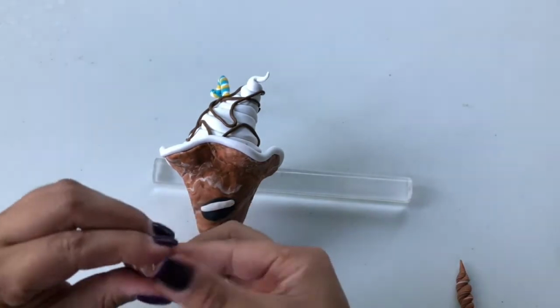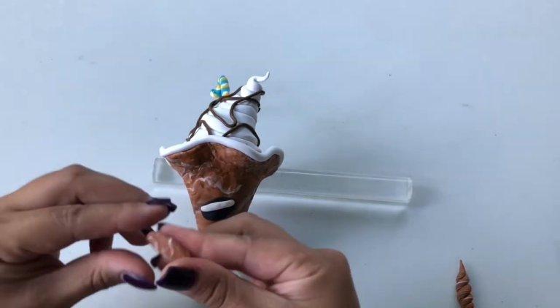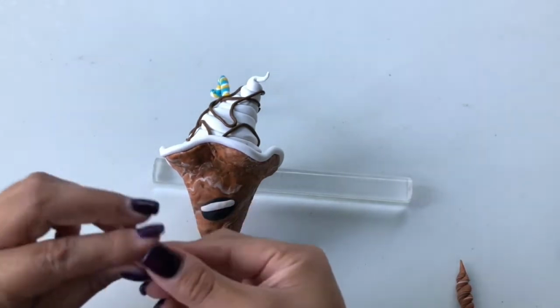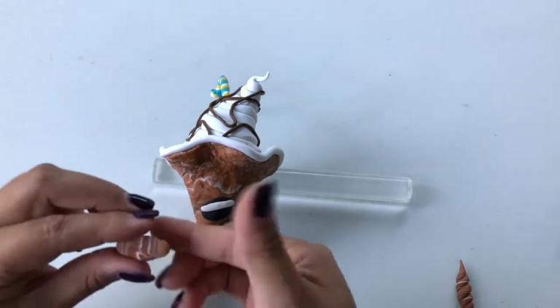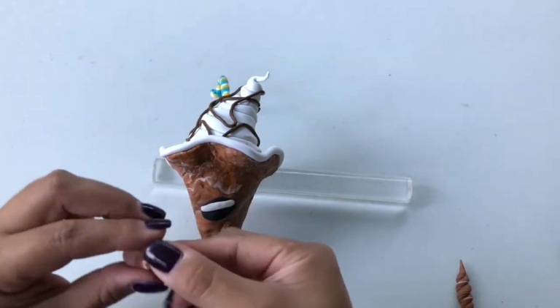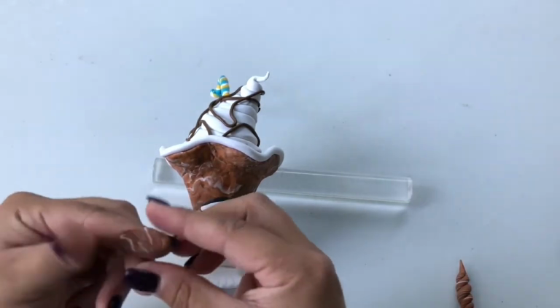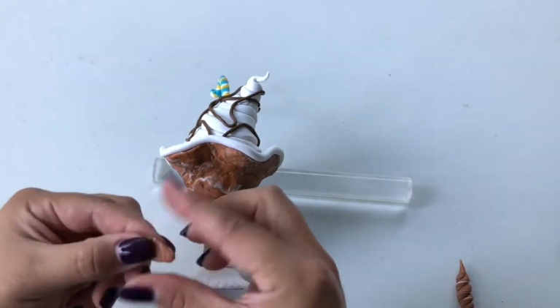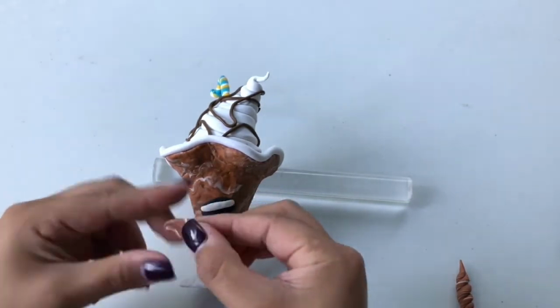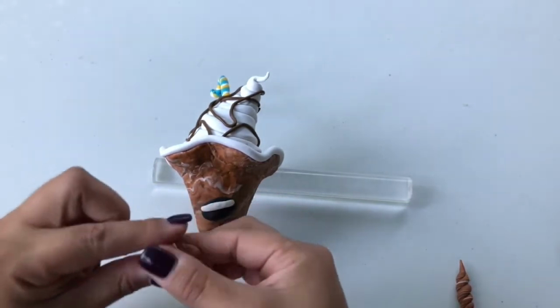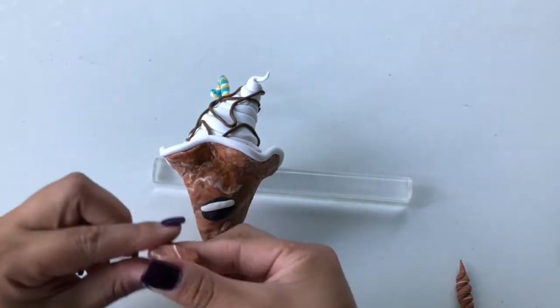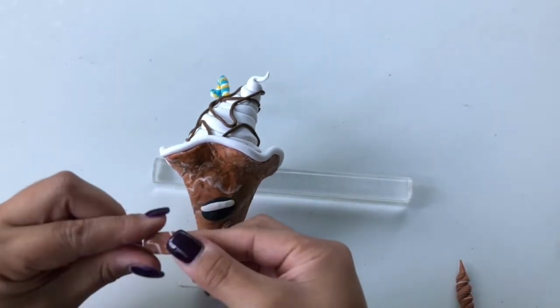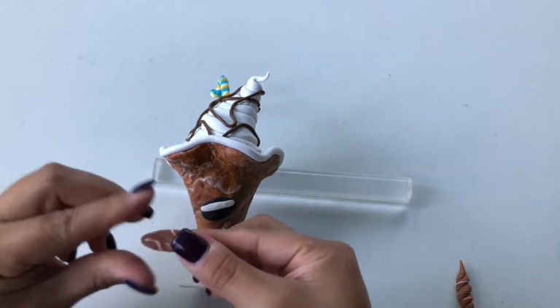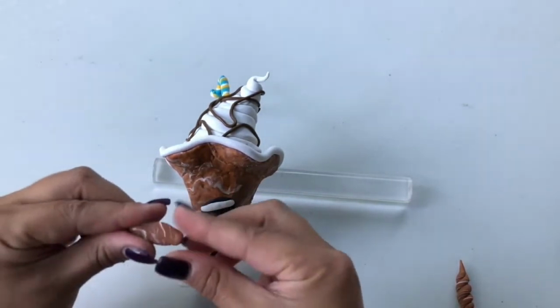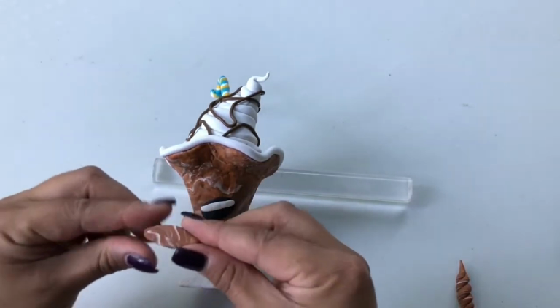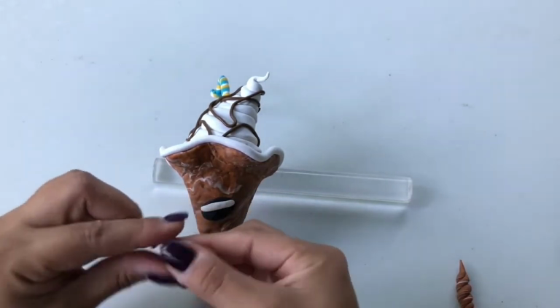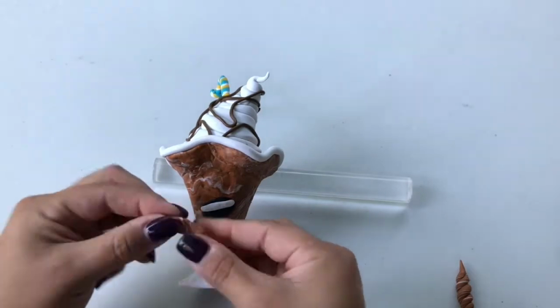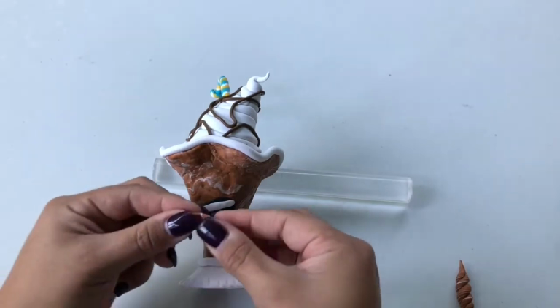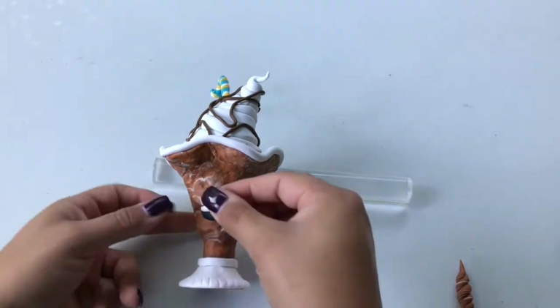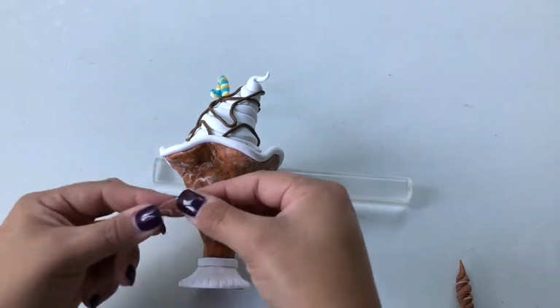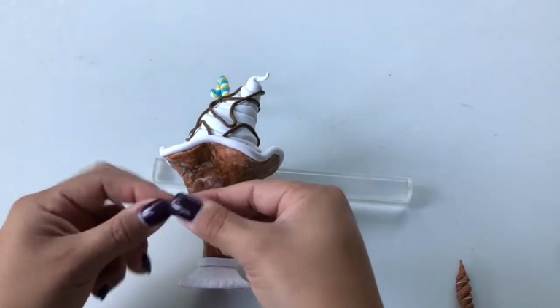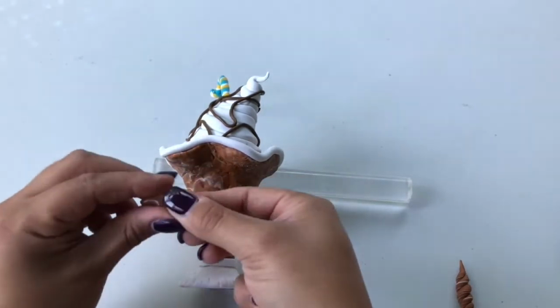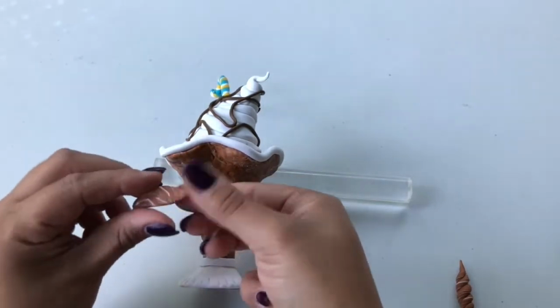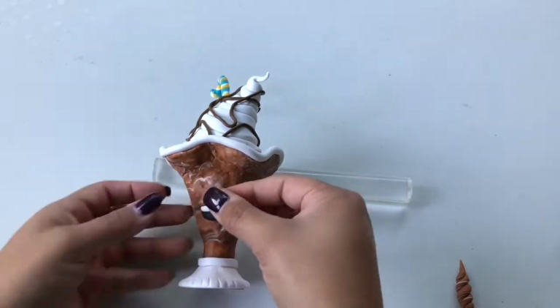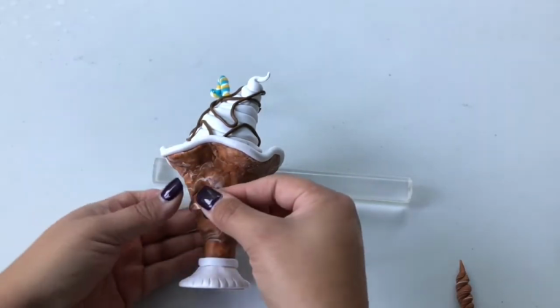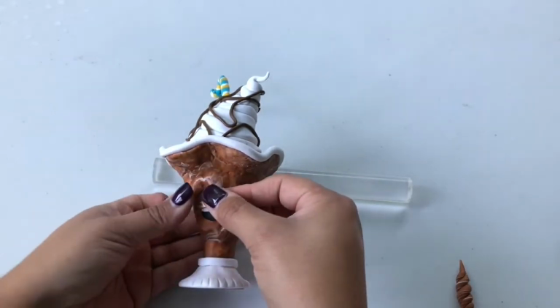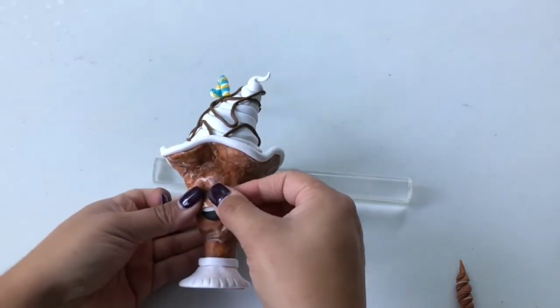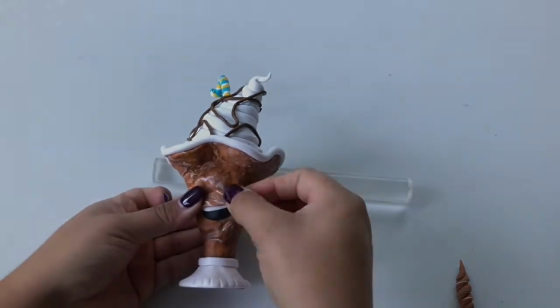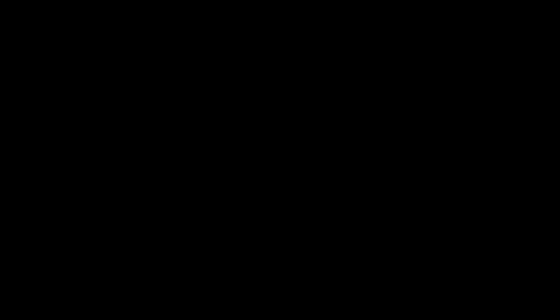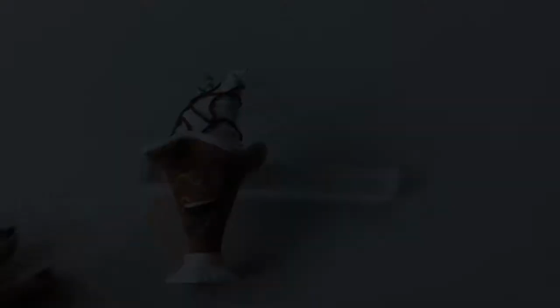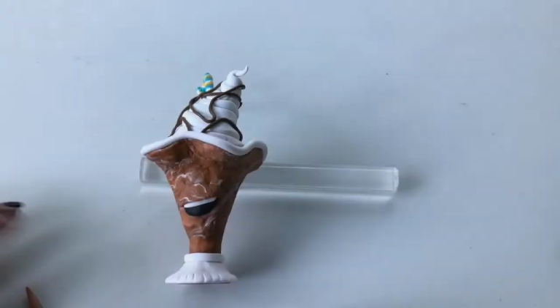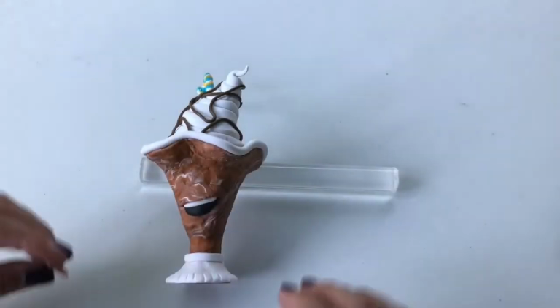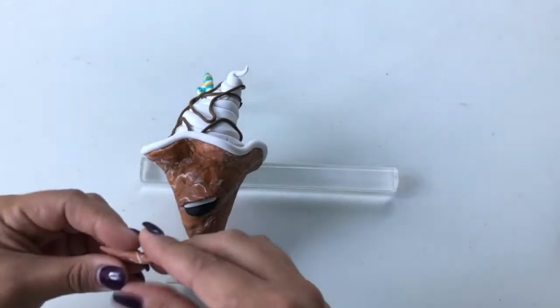Make another worm of brown, black, and white clay, taper the ends into points, and add it along the bottom of the mouth.